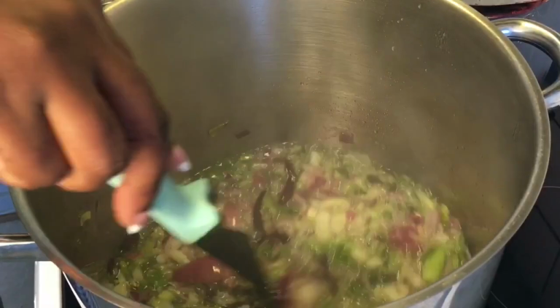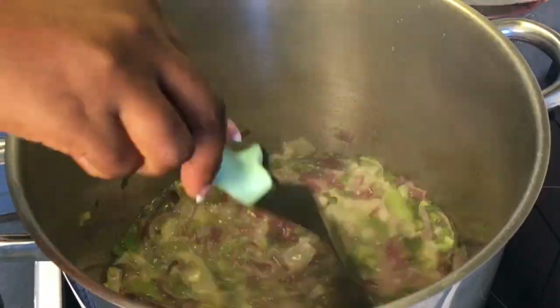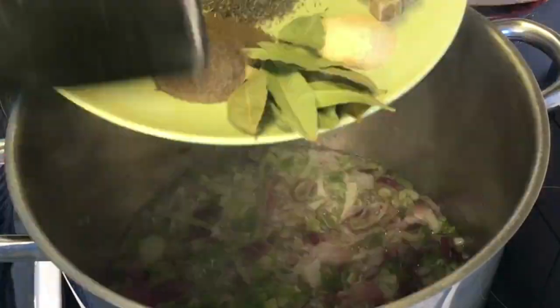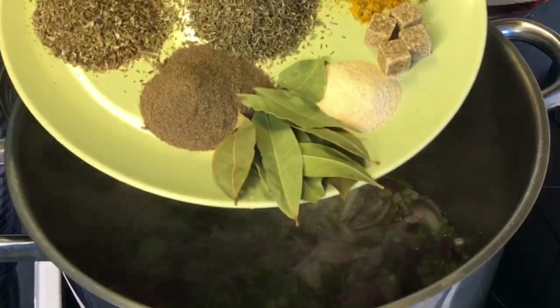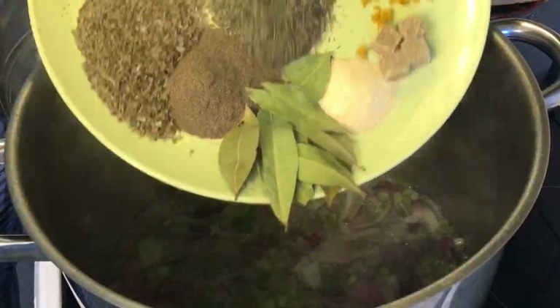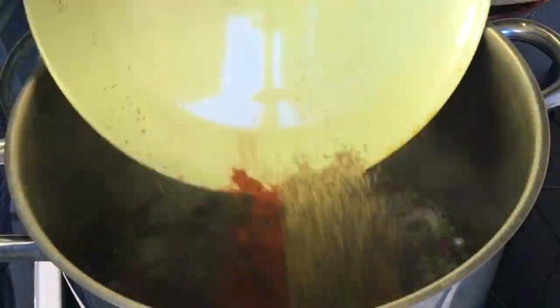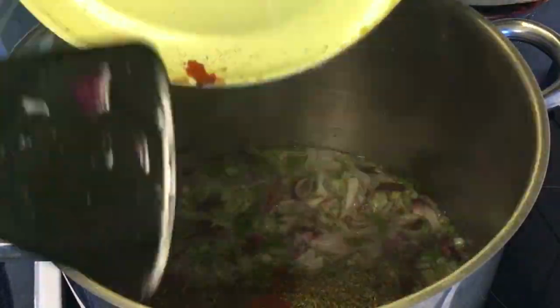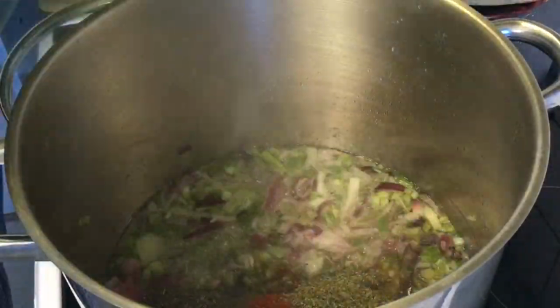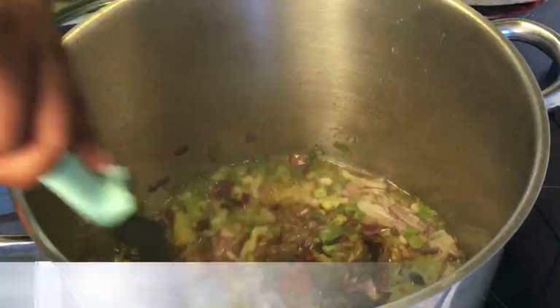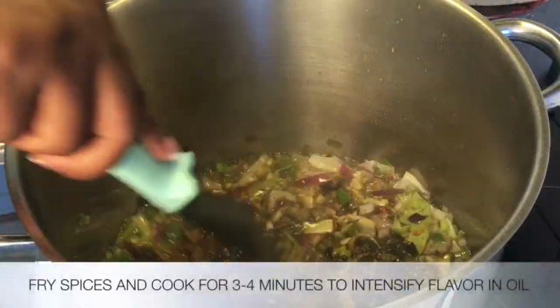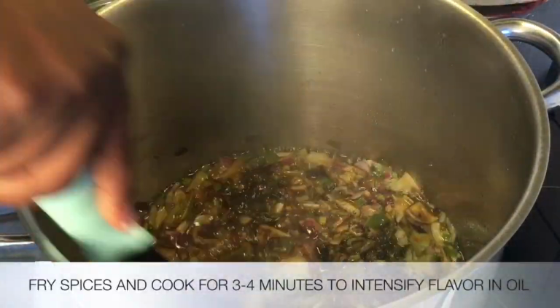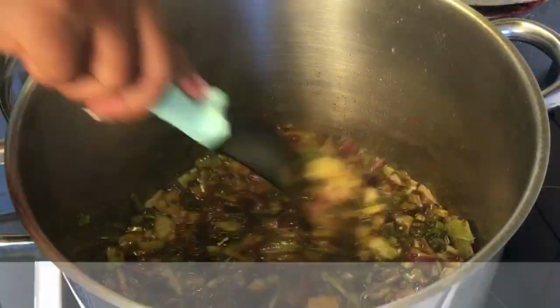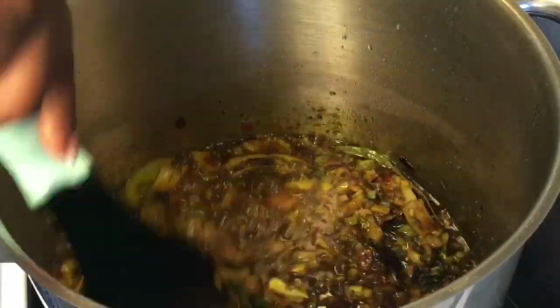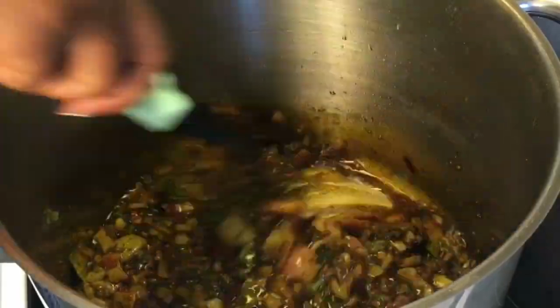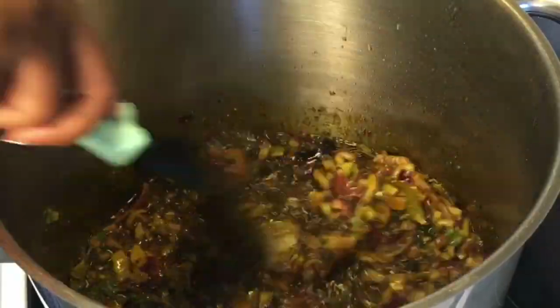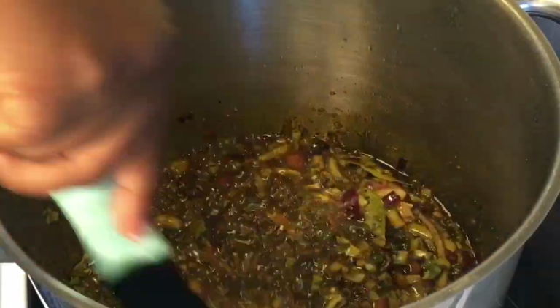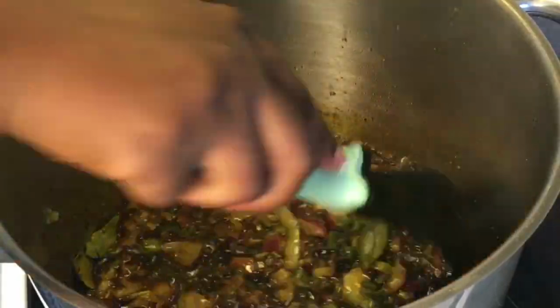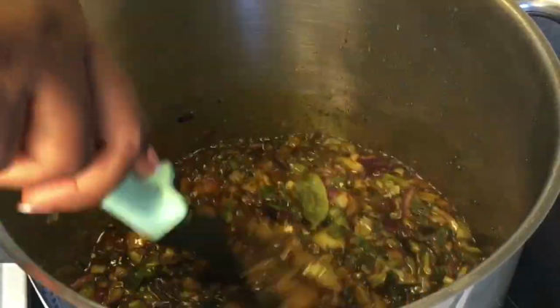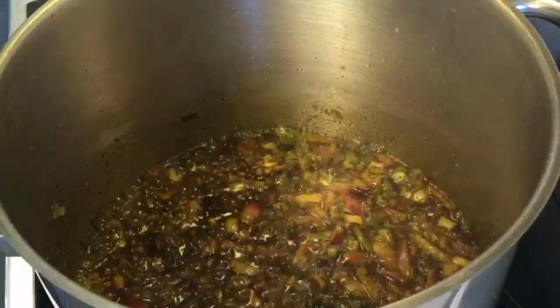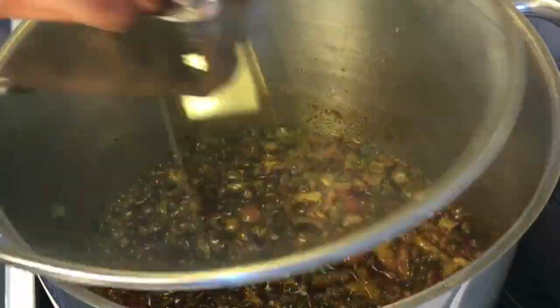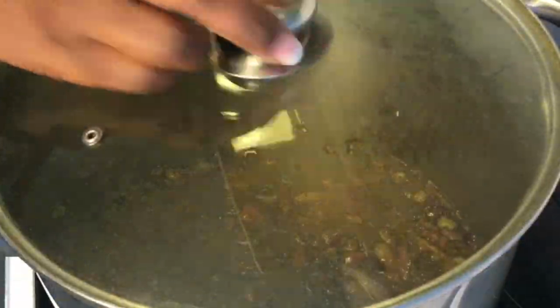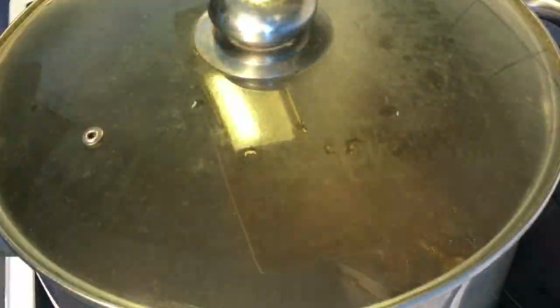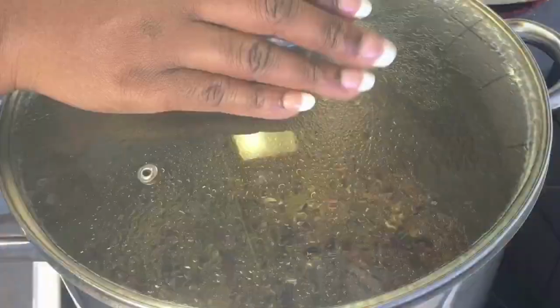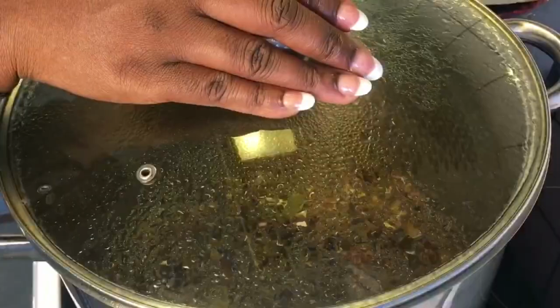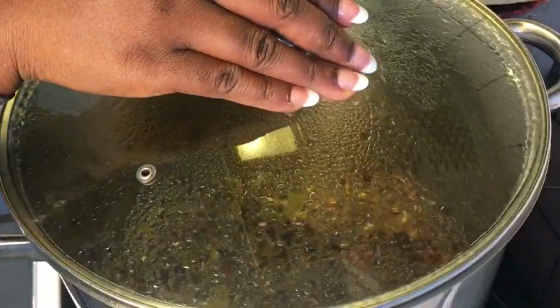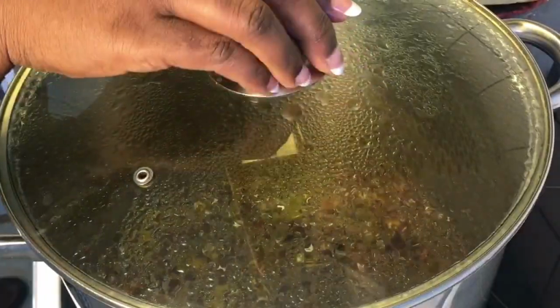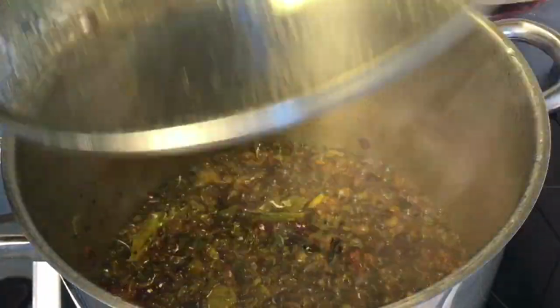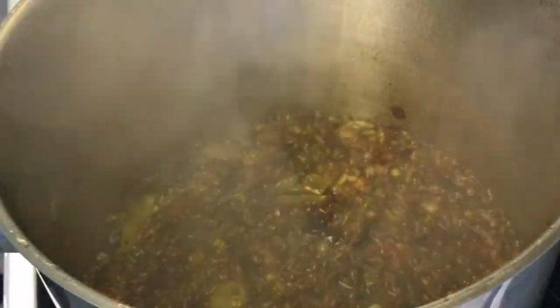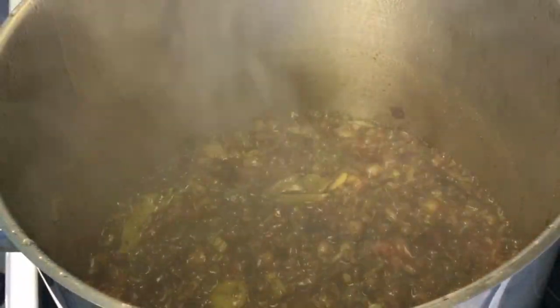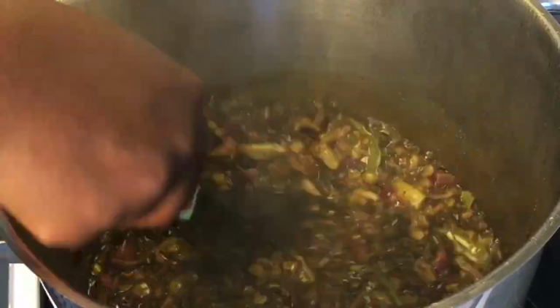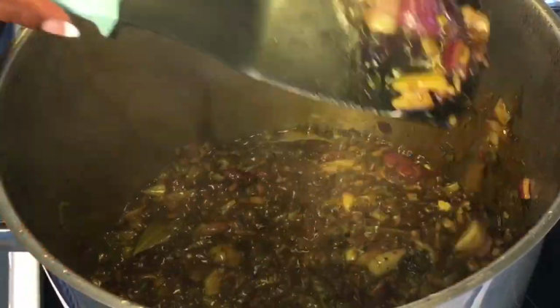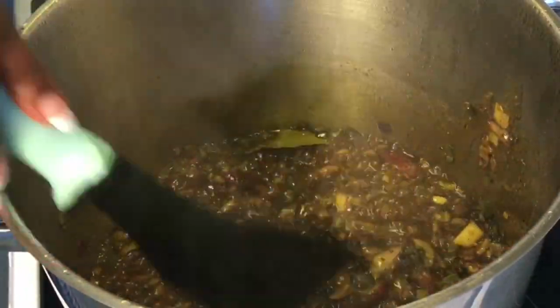Next, pour in all the spices shown earlier and fry them in the hot oil. Stir and cover the pot to allow the spices to infuse and intensify their flavor inside the stew.